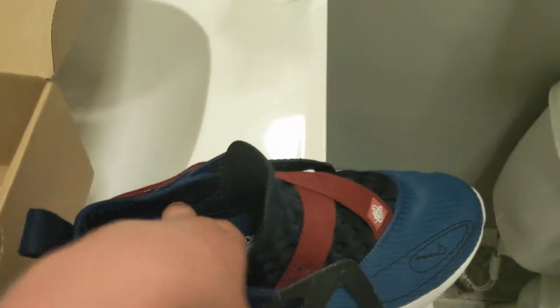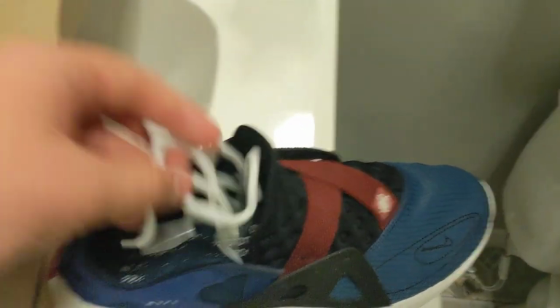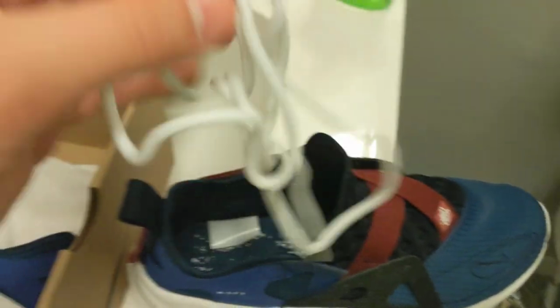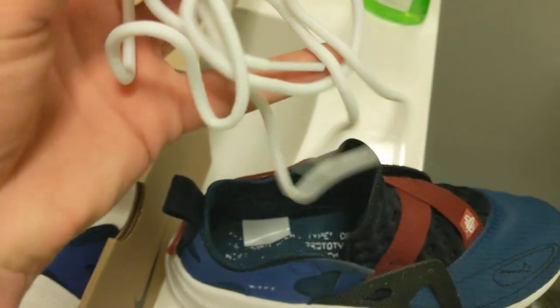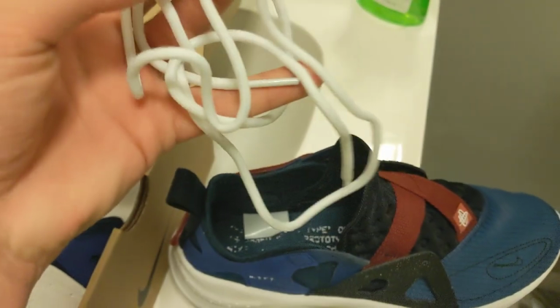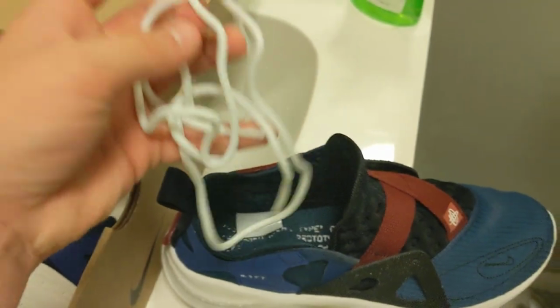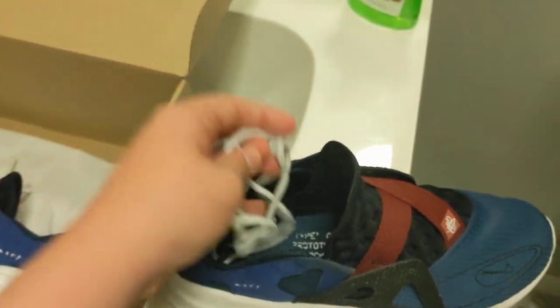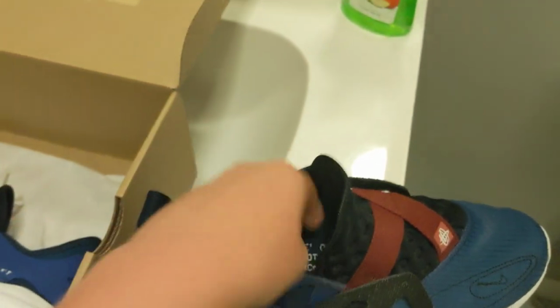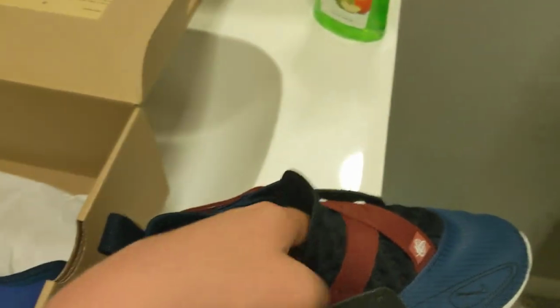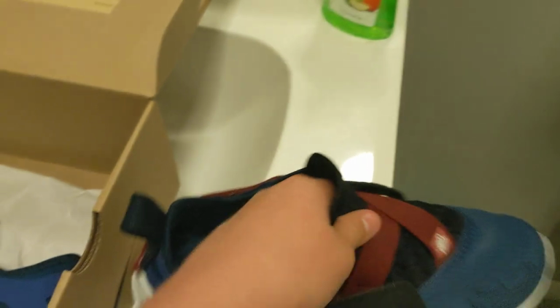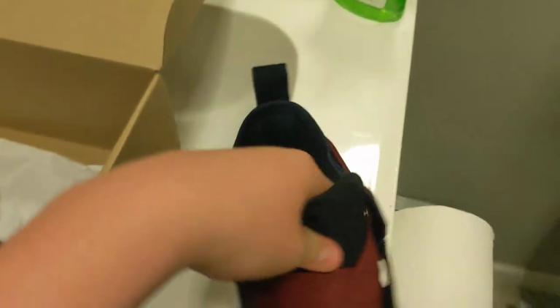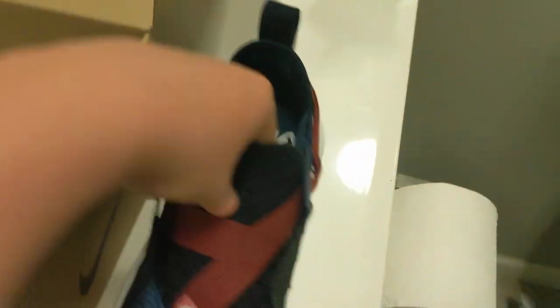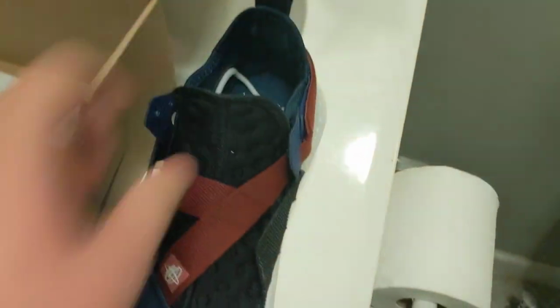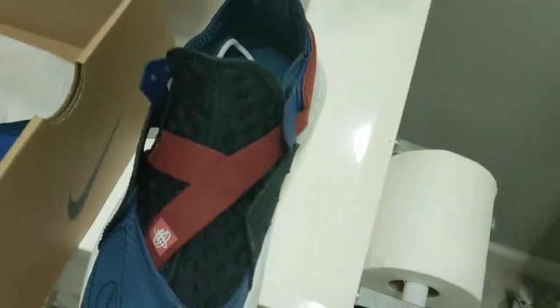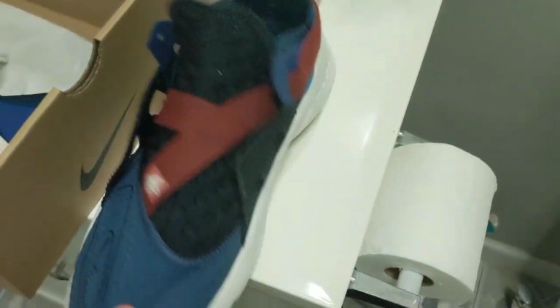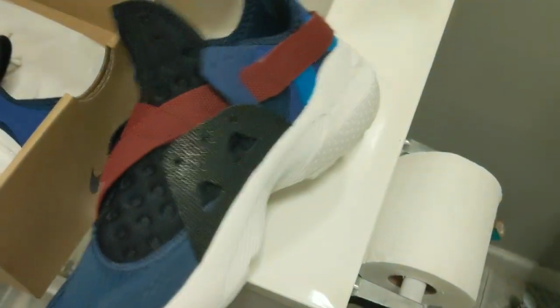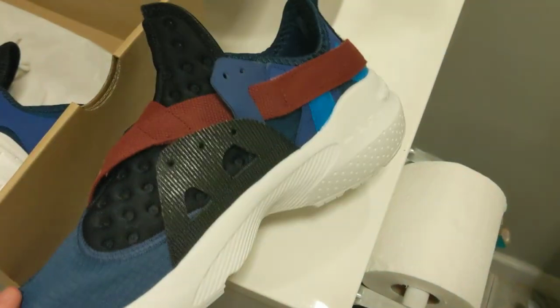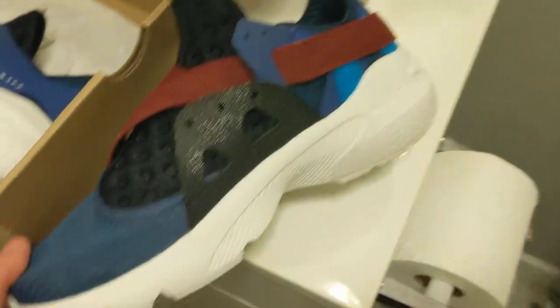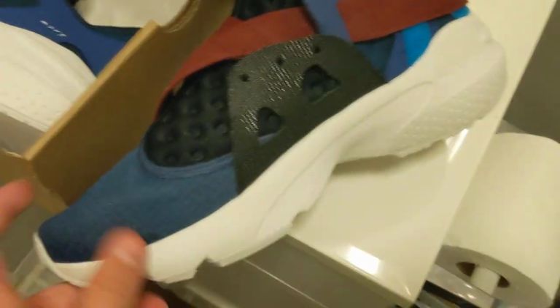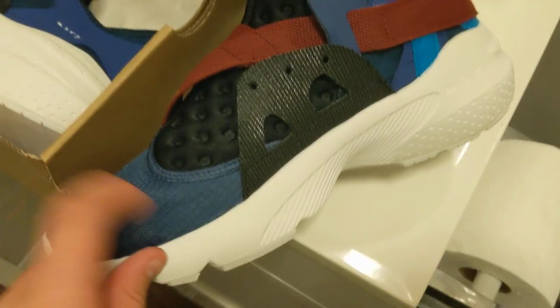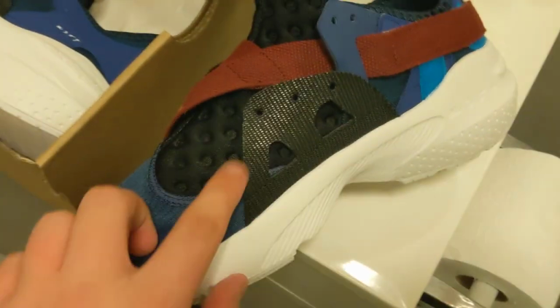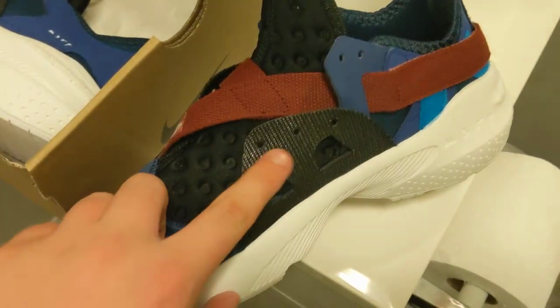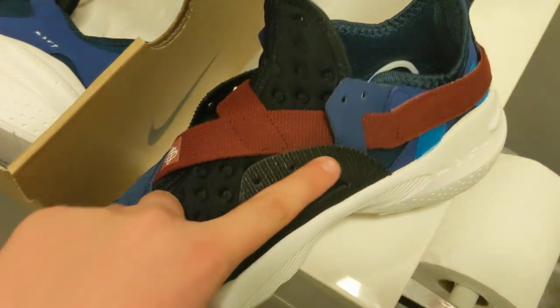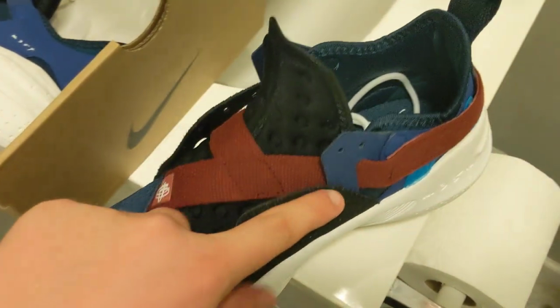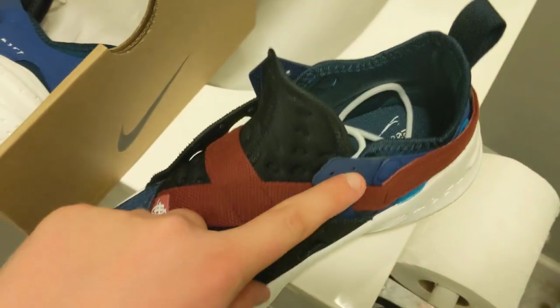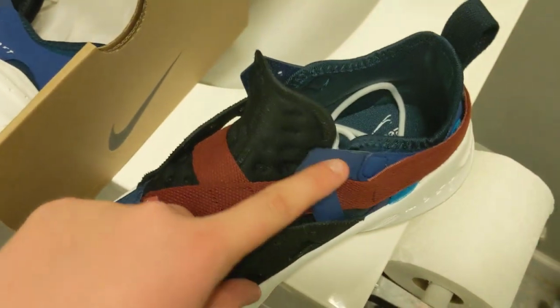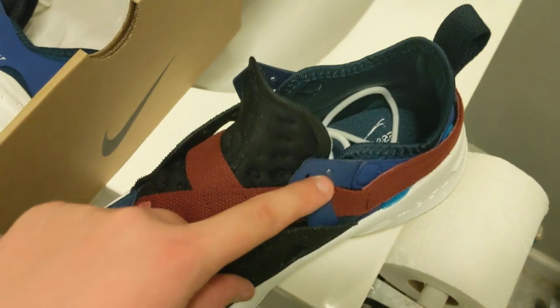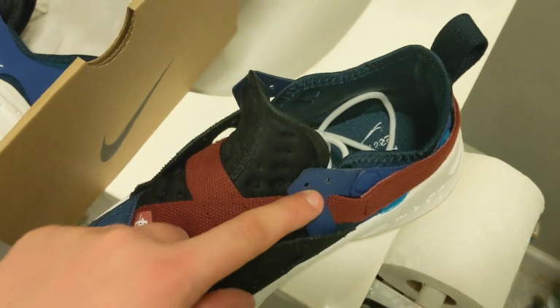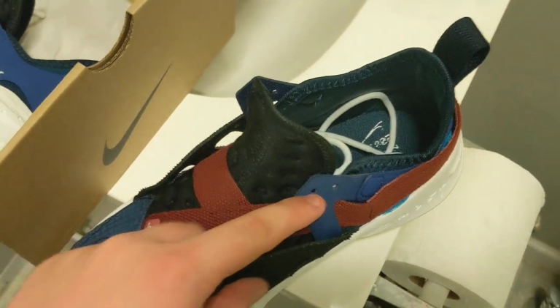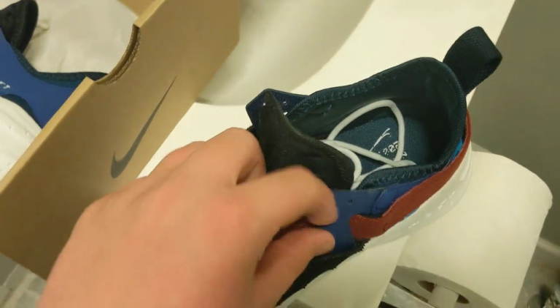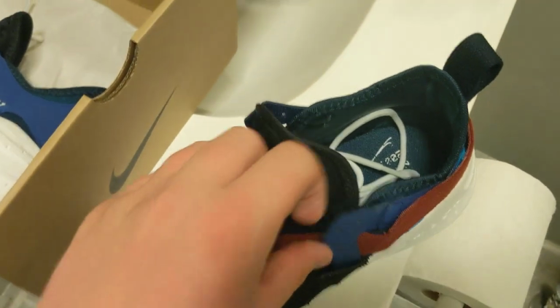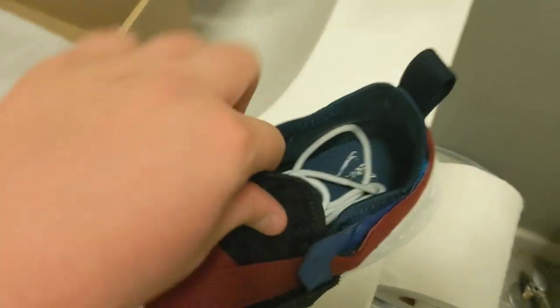Here are the laces, and they're like the perfect size for the shoe — not too long and not too short. They have three holes for the laces on this side and two at the top, but you only have to use one if you want.